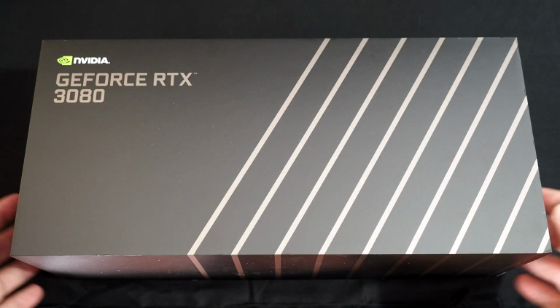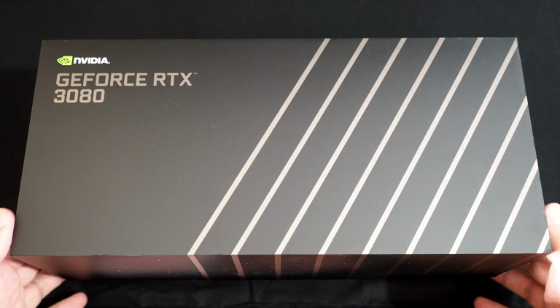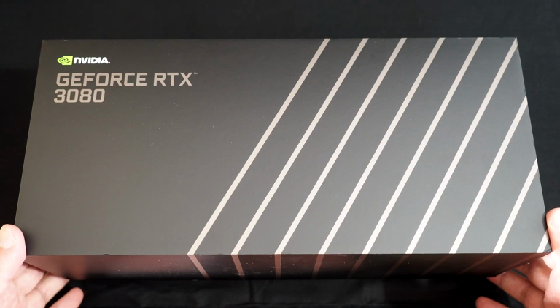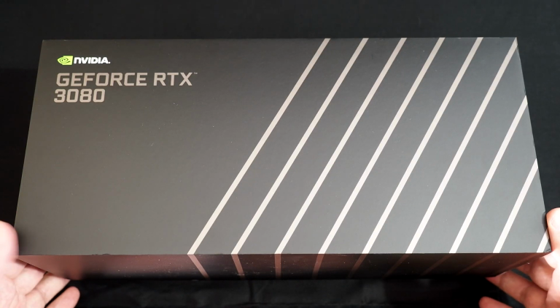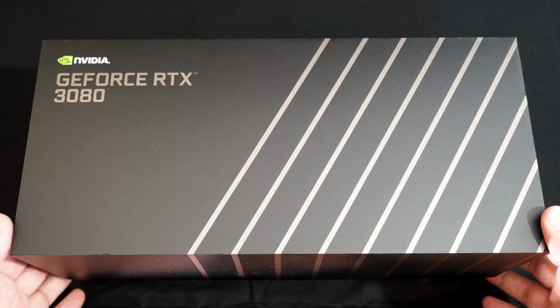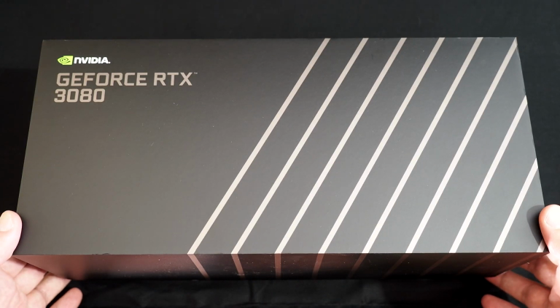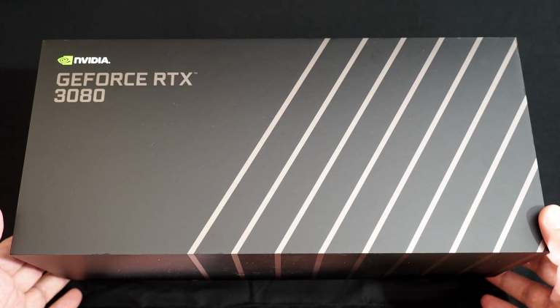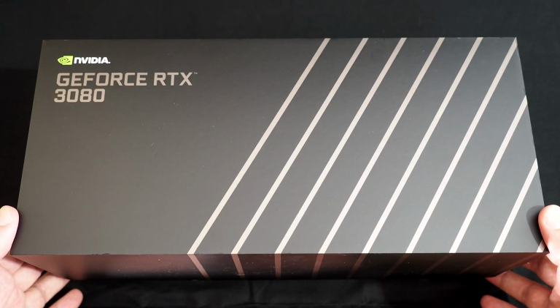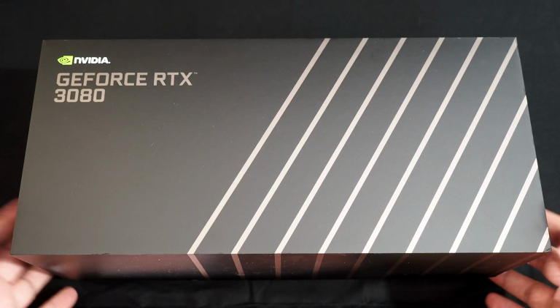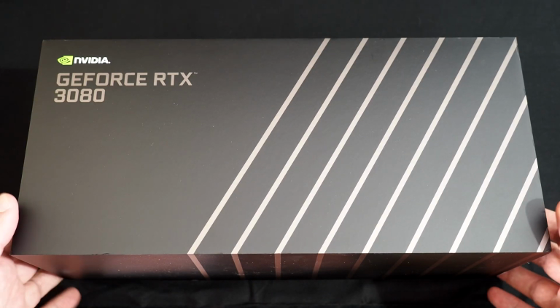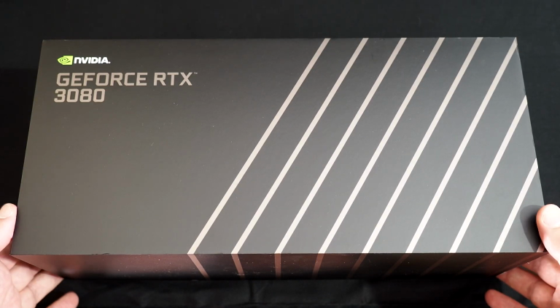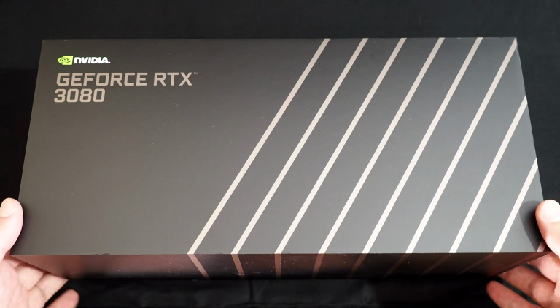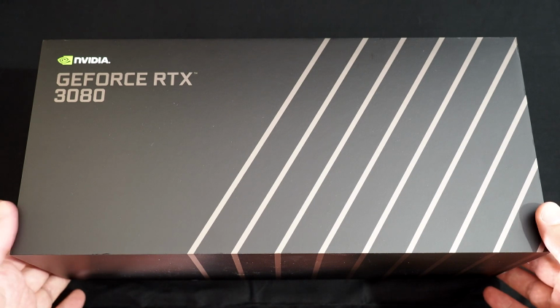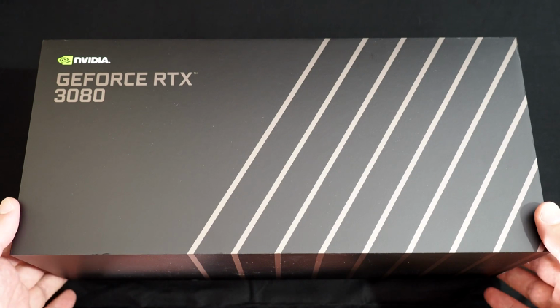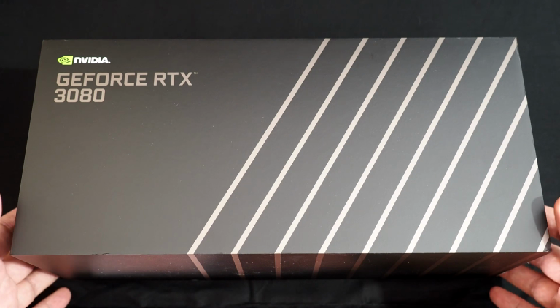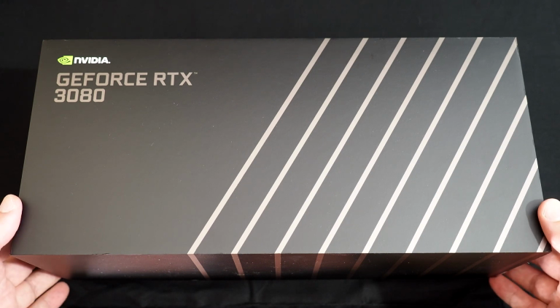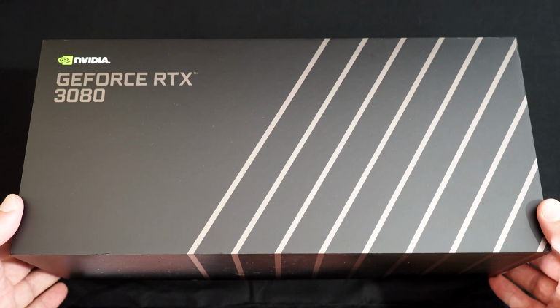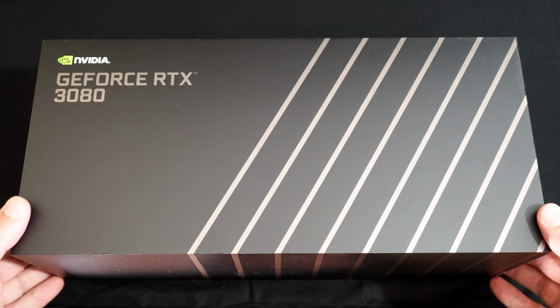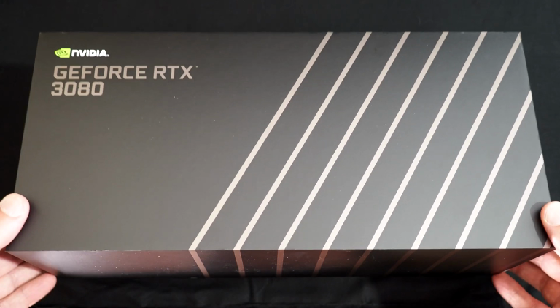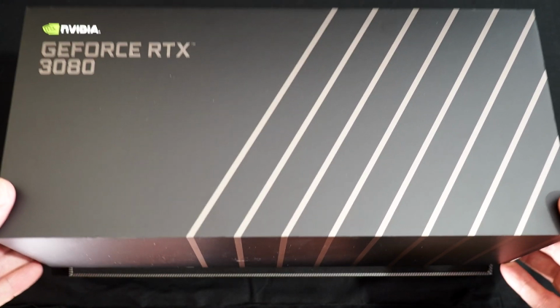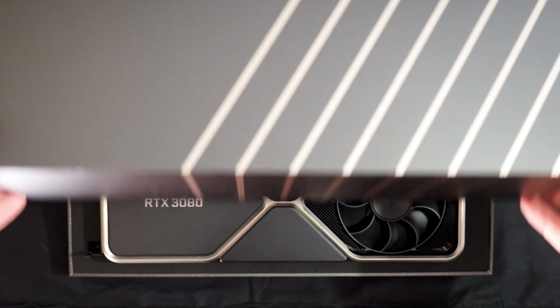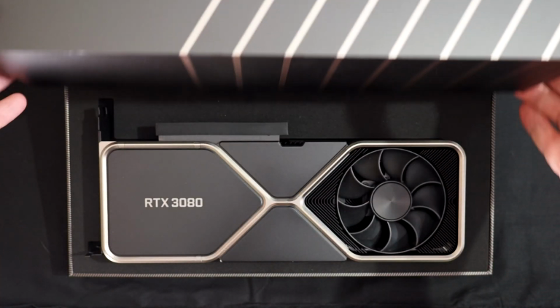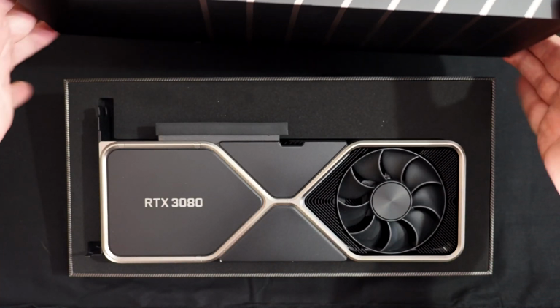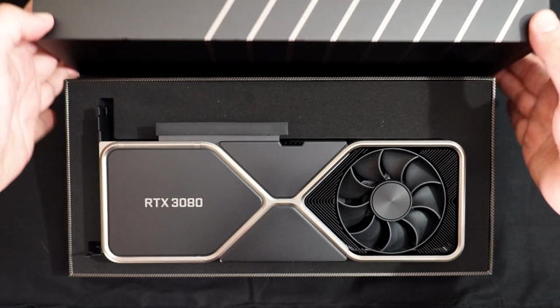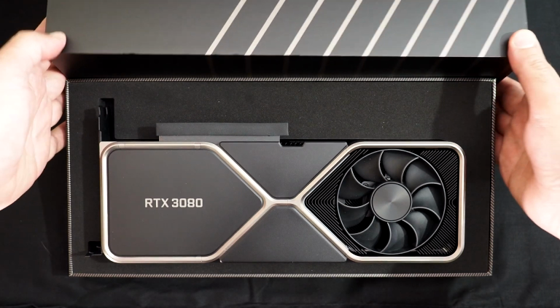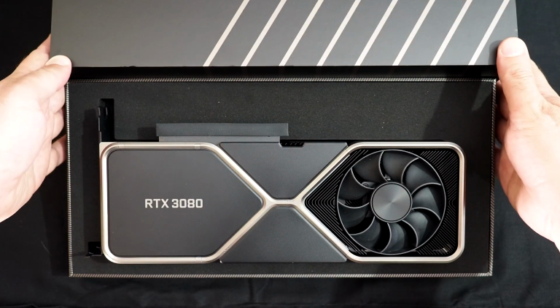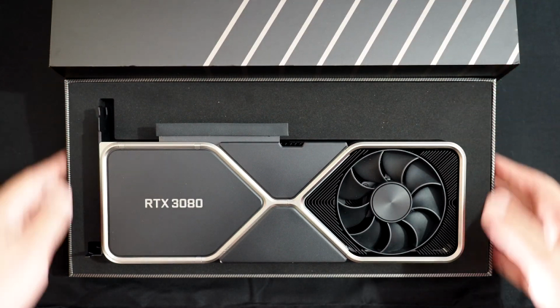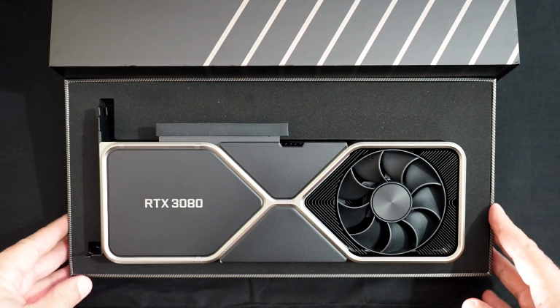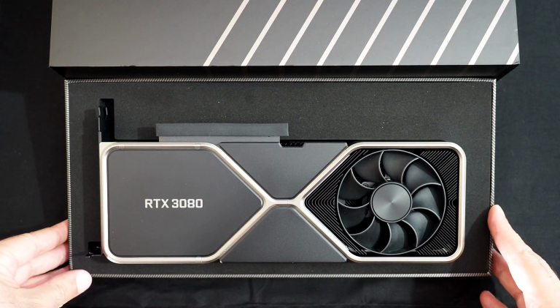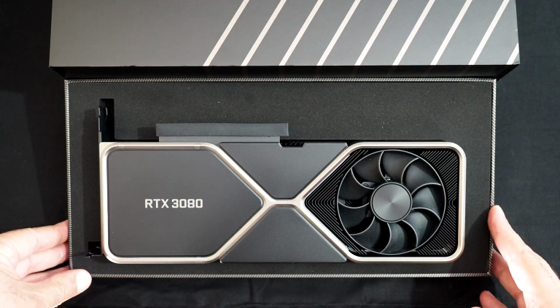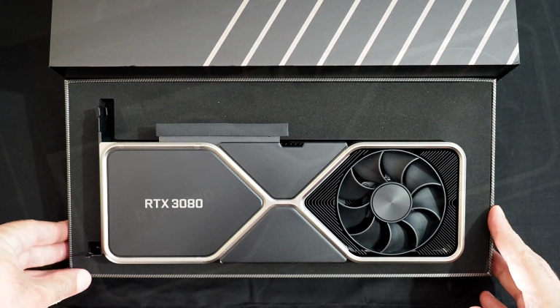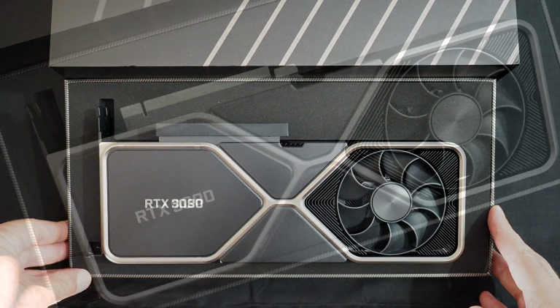As much as I want to tell you all this is the first time I've been in this box, it's just not true. I ripped into this thing like a monkey on a cupcake when it came in. So let me pop off this top — and there she is. That is the brand new GeForce RTX 3080.